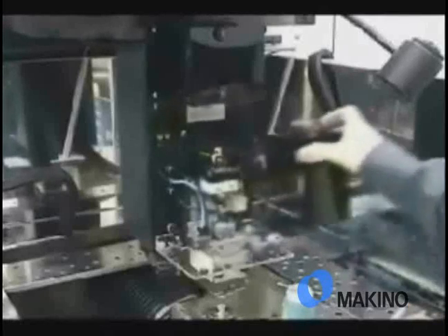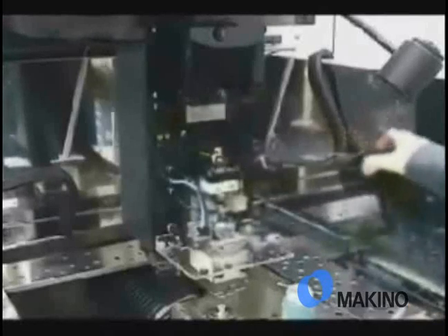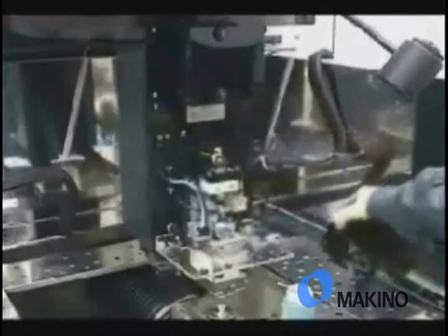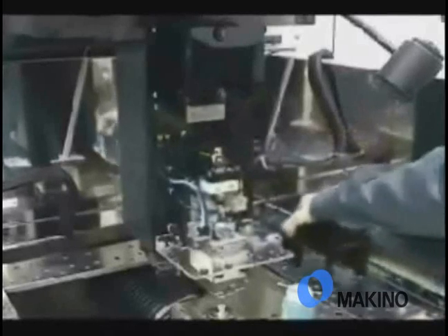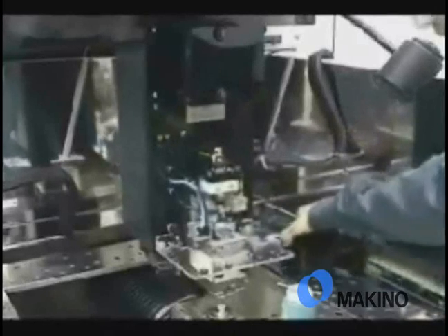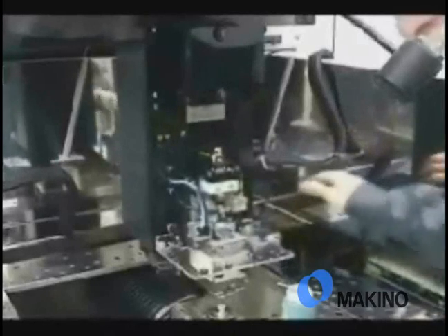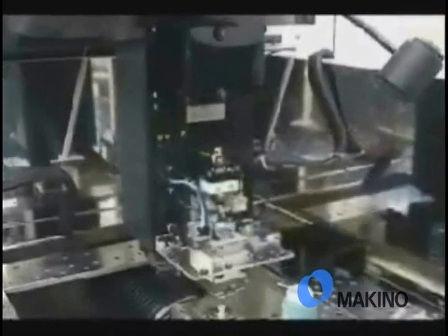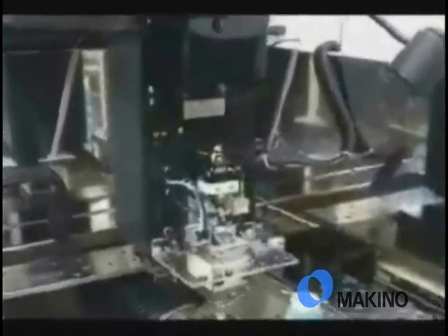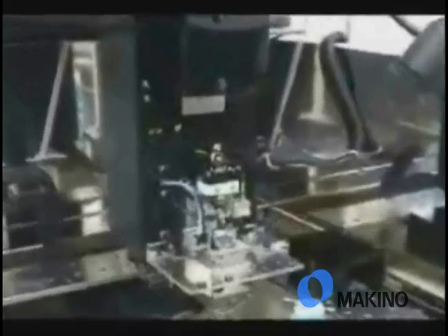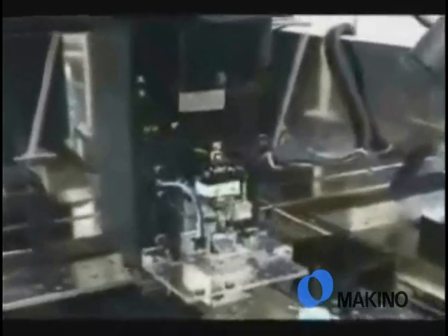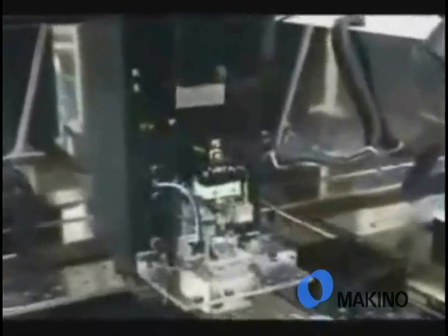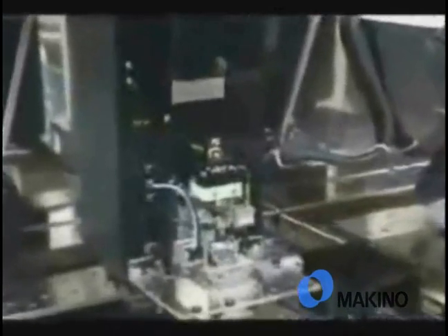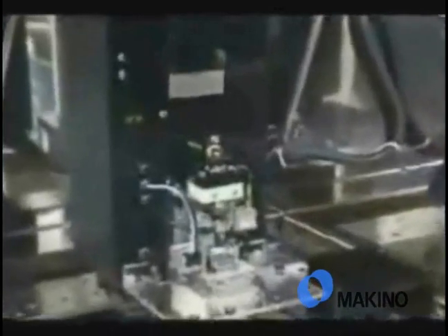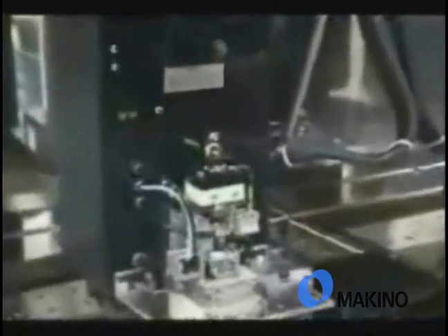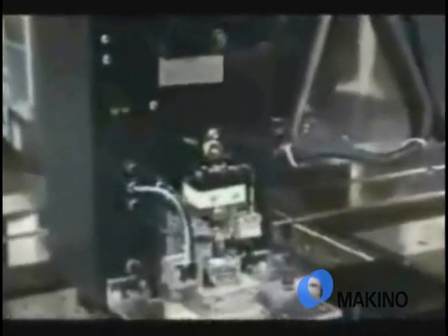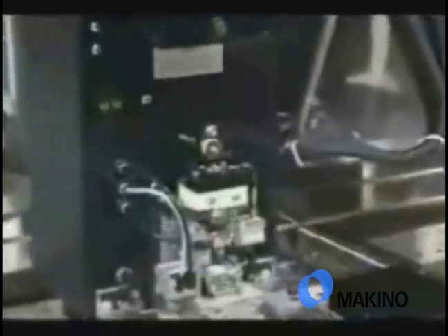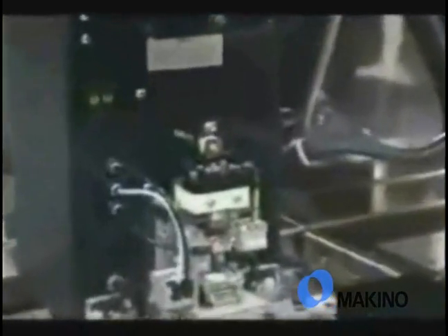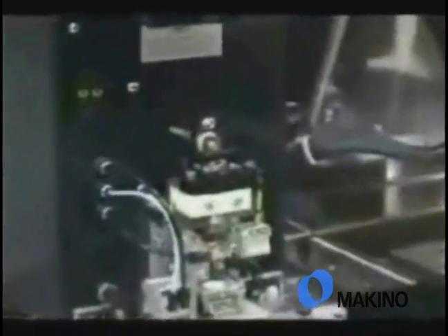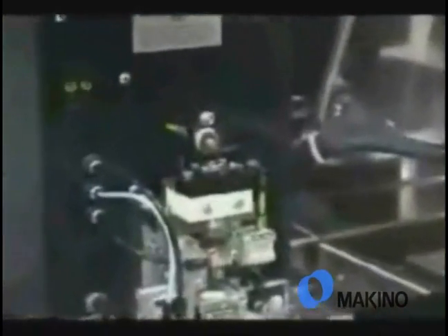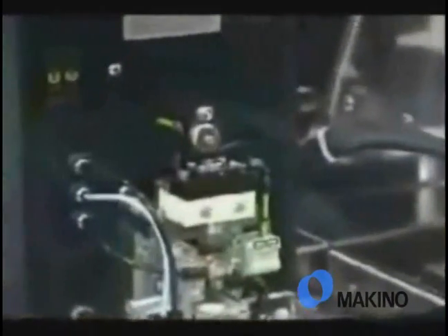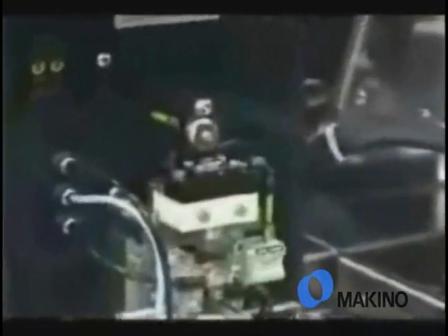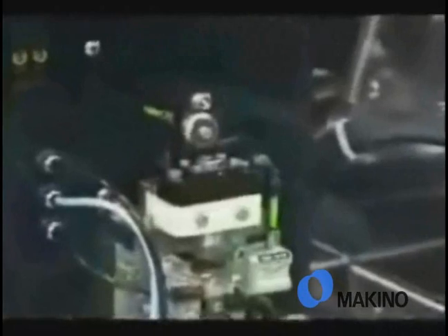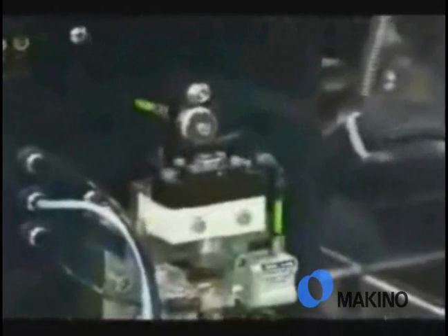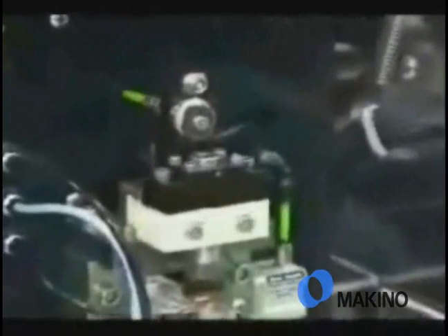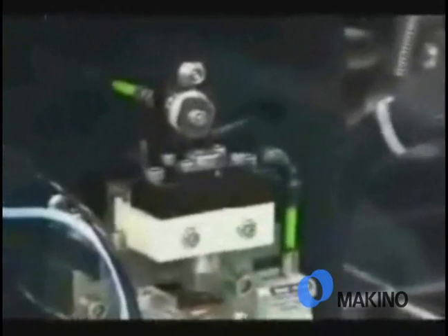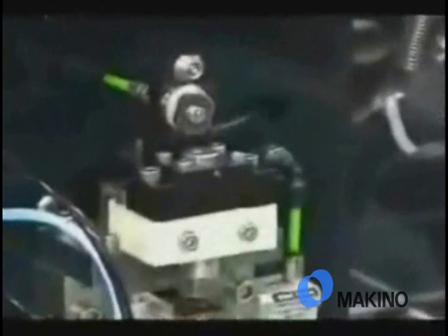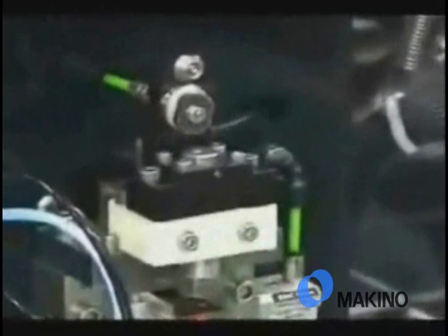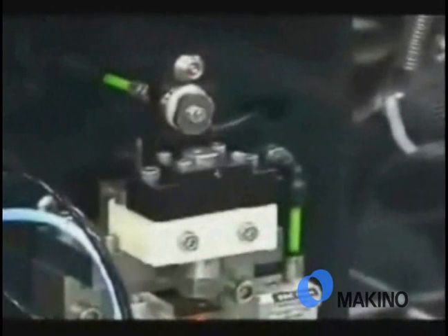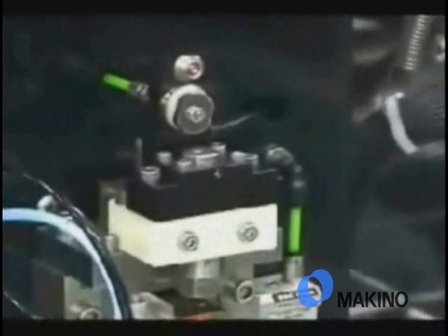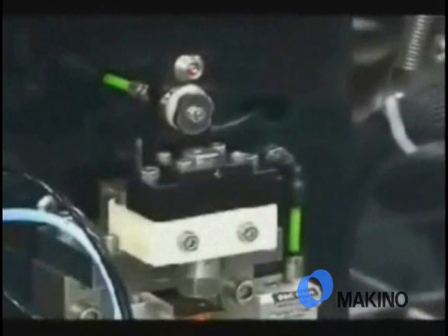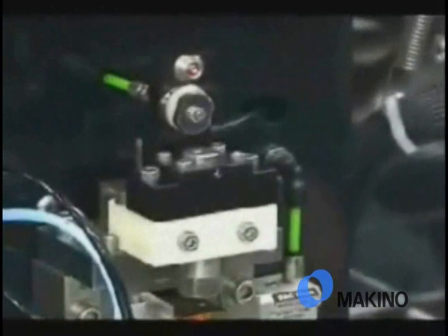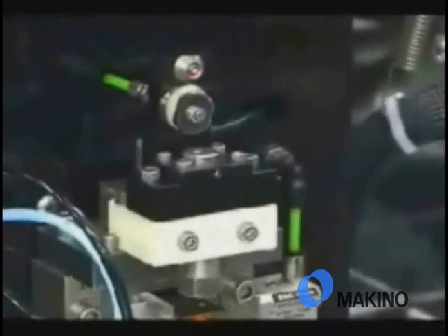You can see here that this is the automatic threading unit on the upper head of one of our machines, and this is intended to show just how easy it is to clean the automatic threading unit itself.